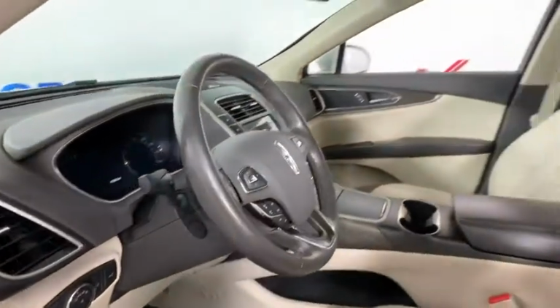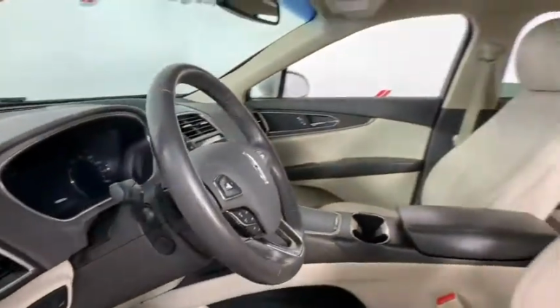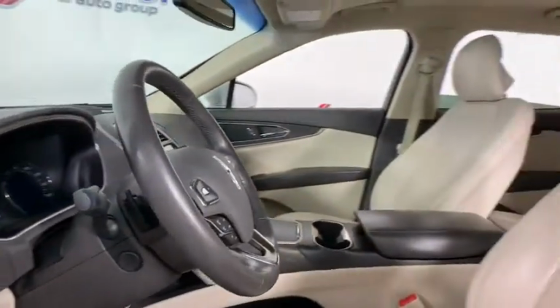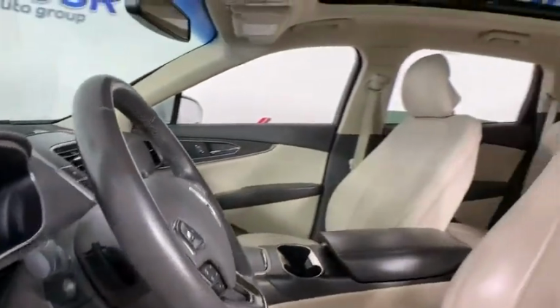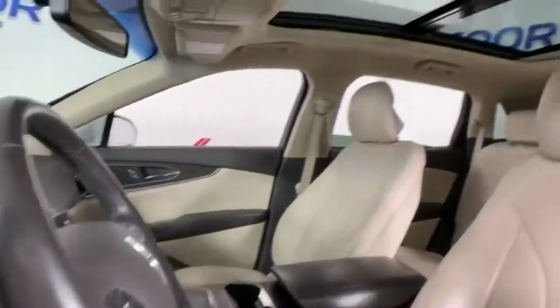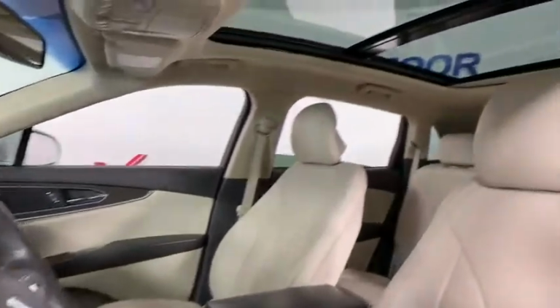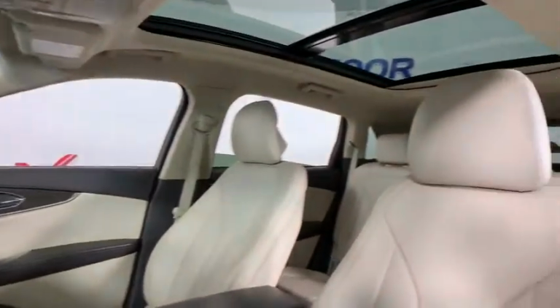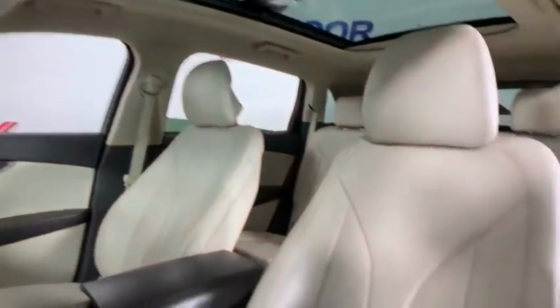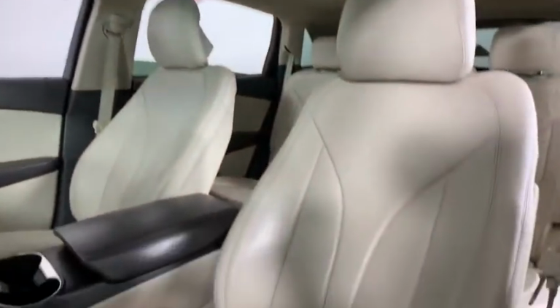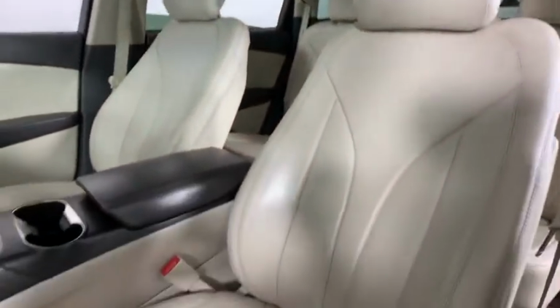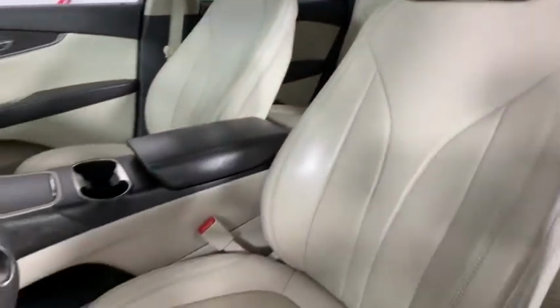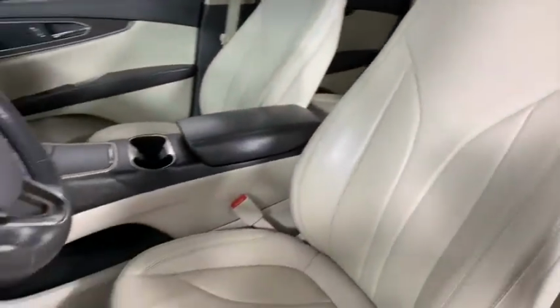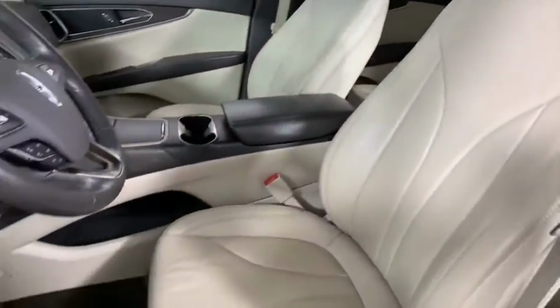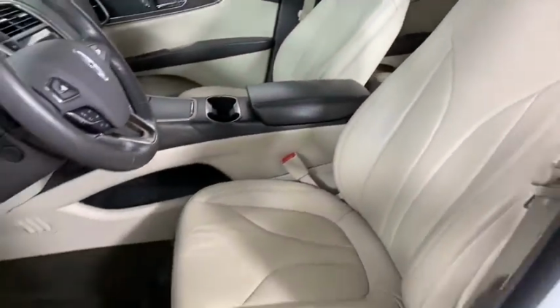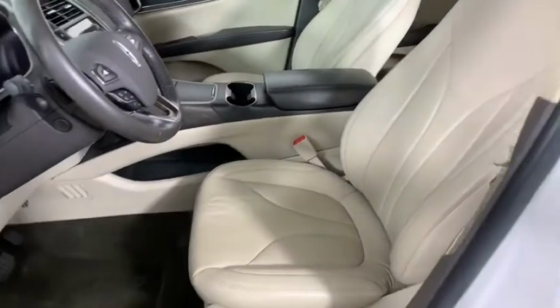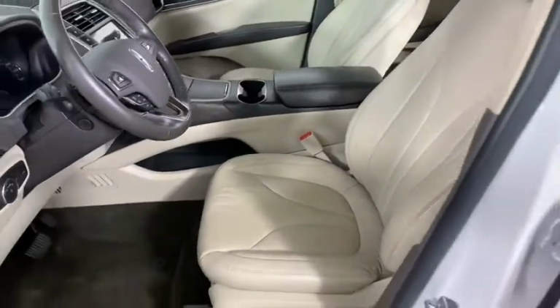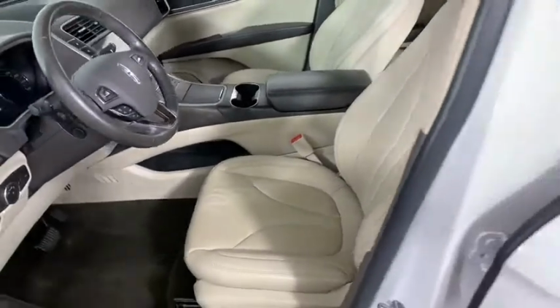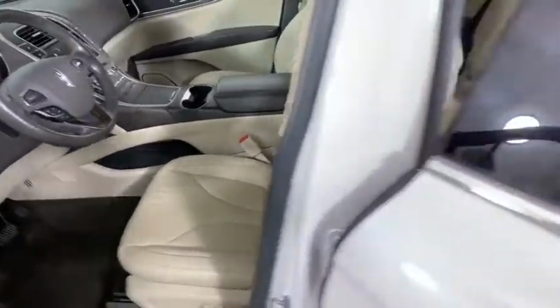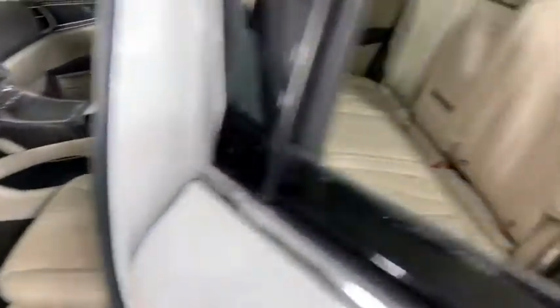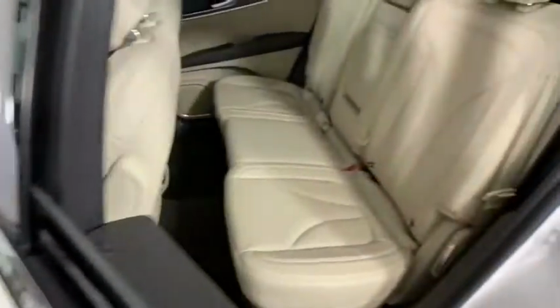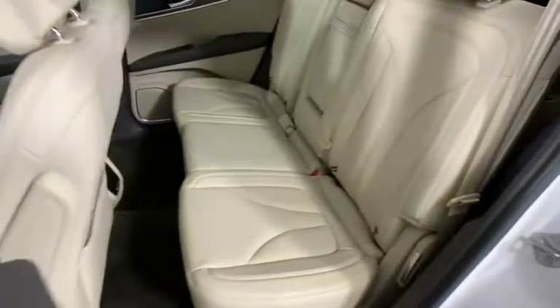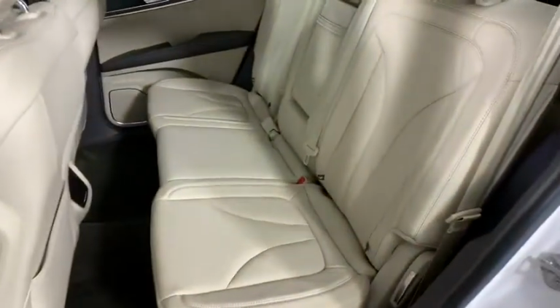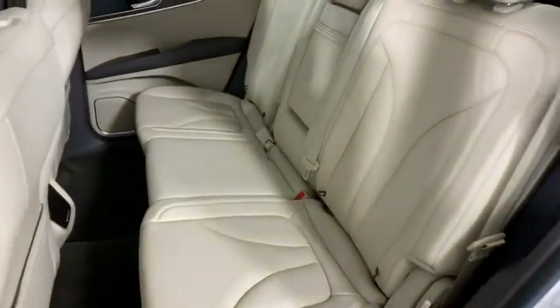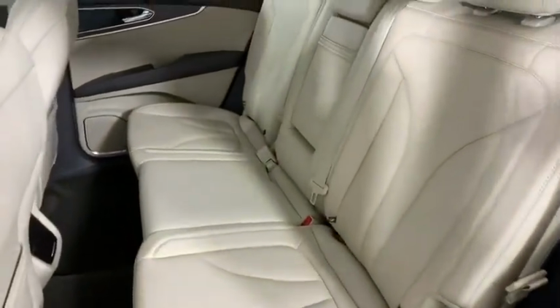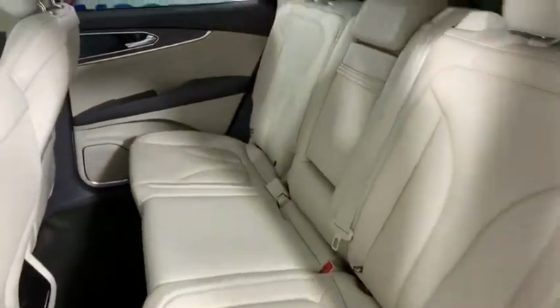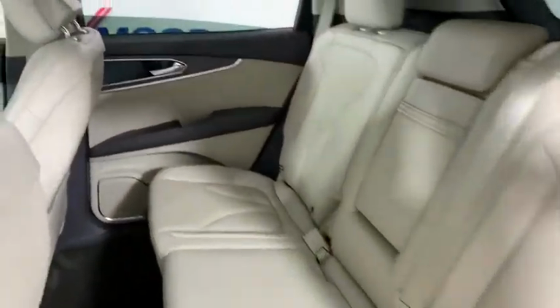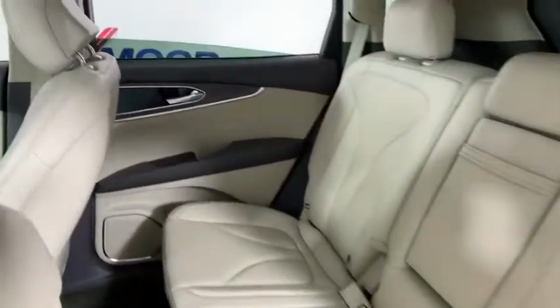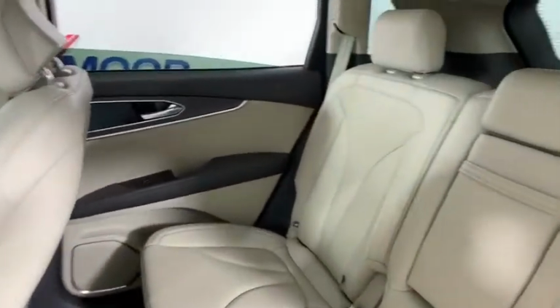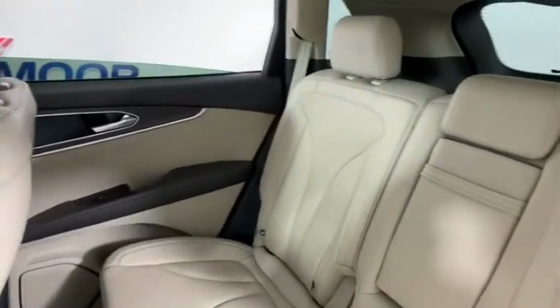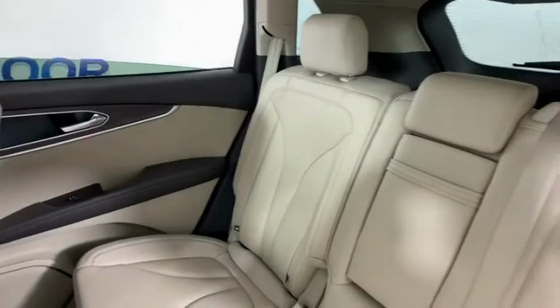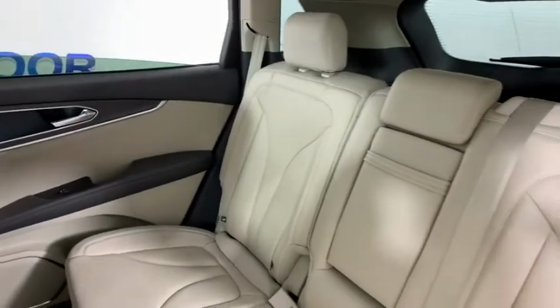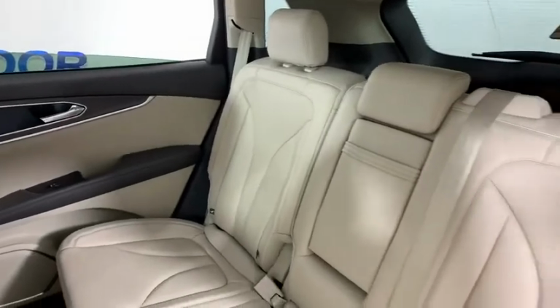One owner, four-wheel disc brakes, active suspension system, fog lights, power windows, CD player, AM FM CD player with six speakers, electronic stability control.